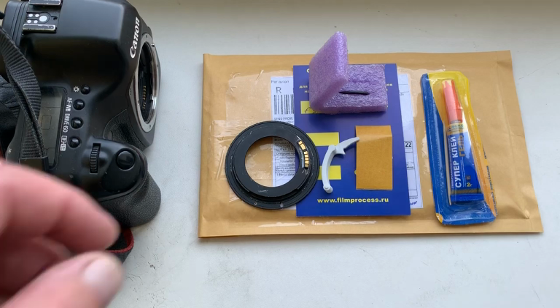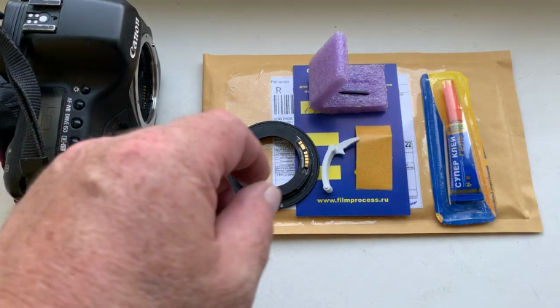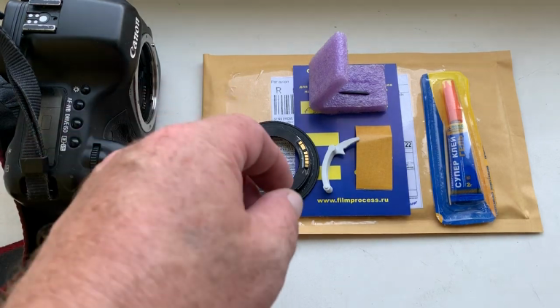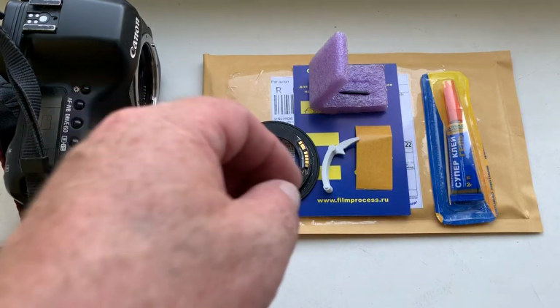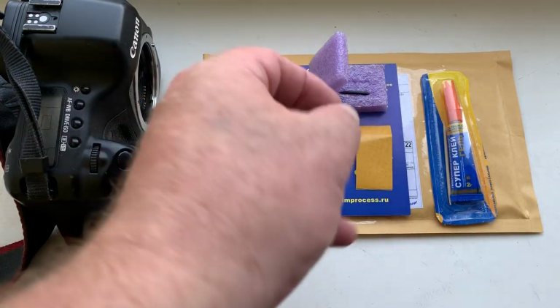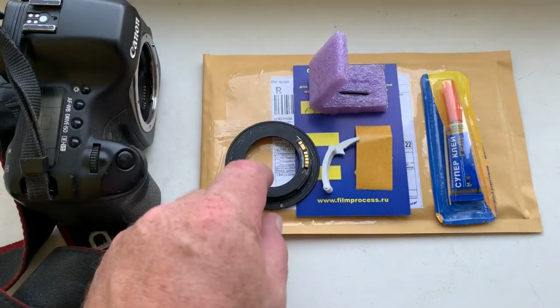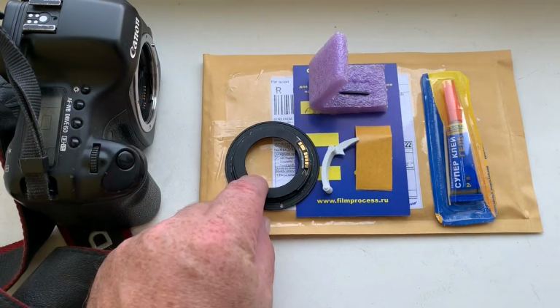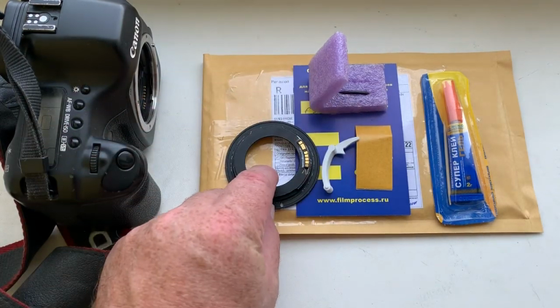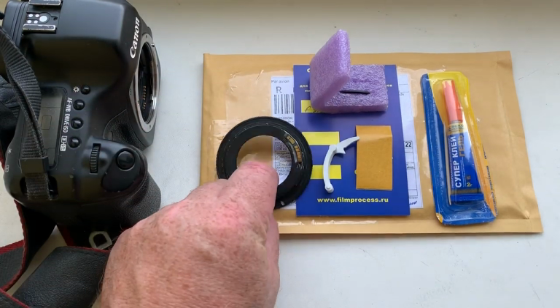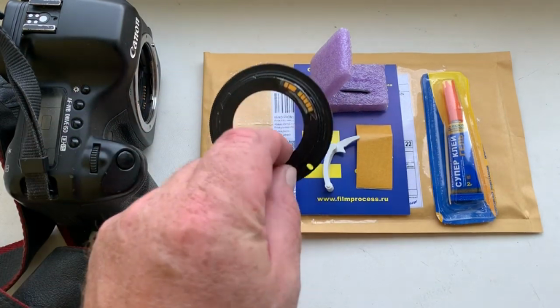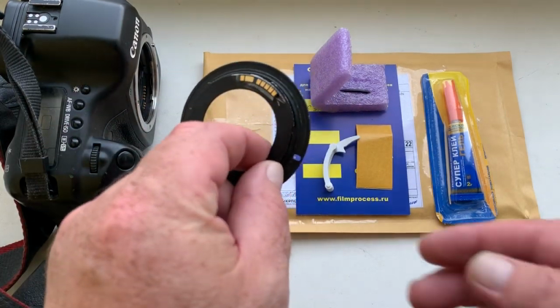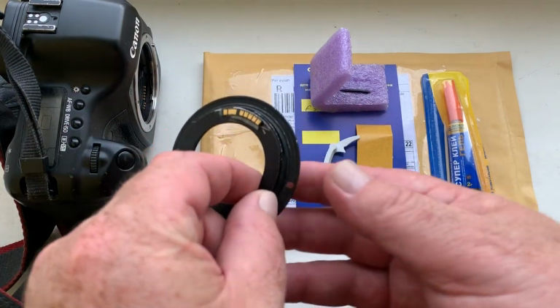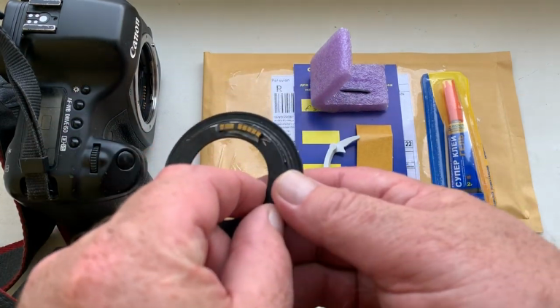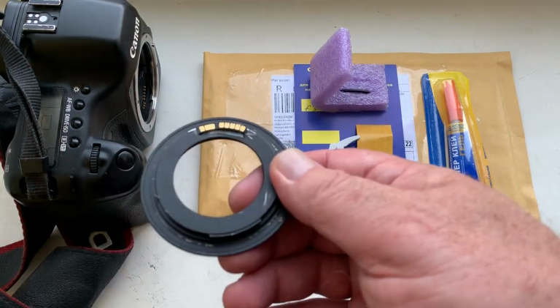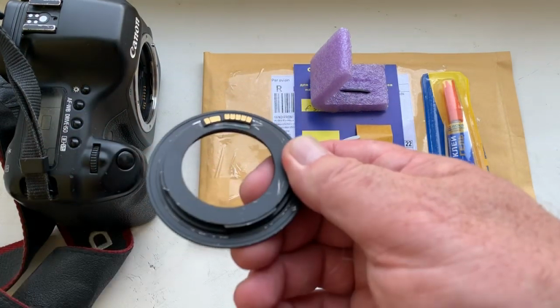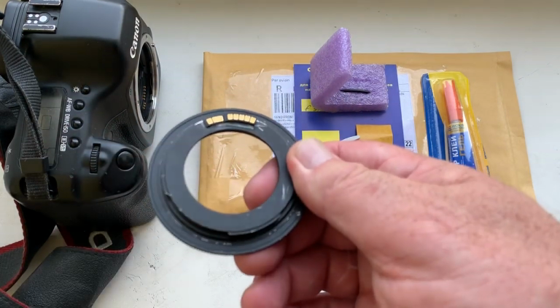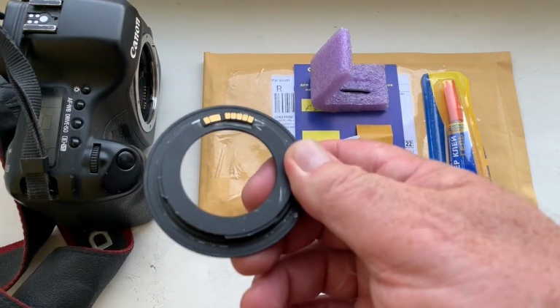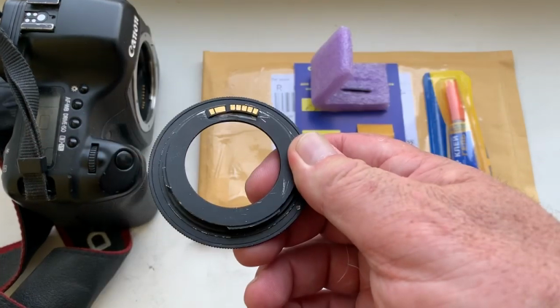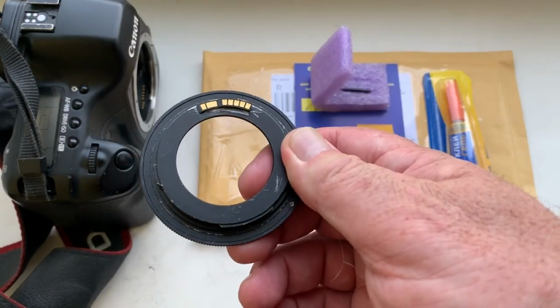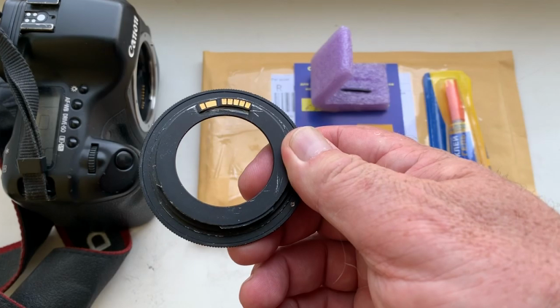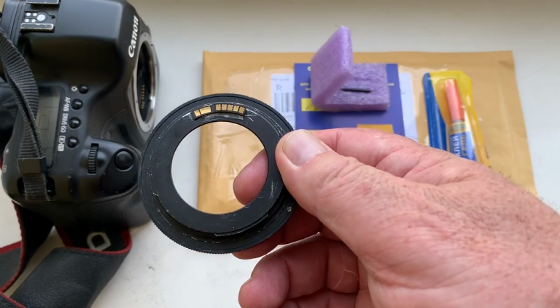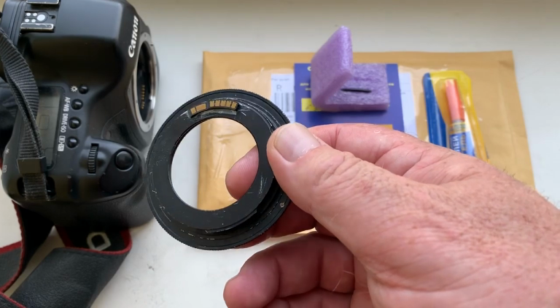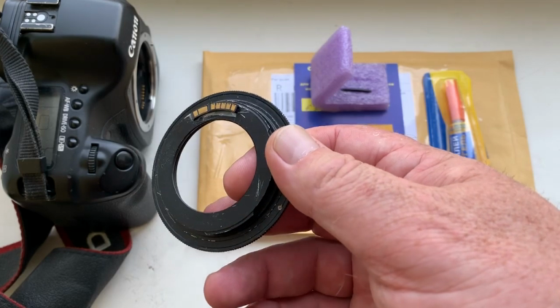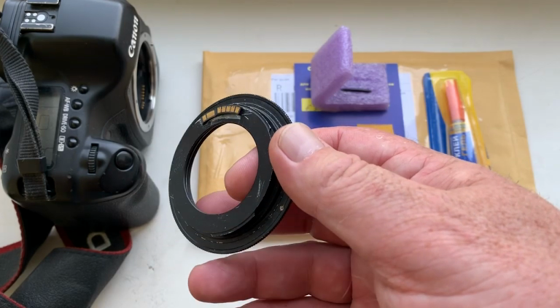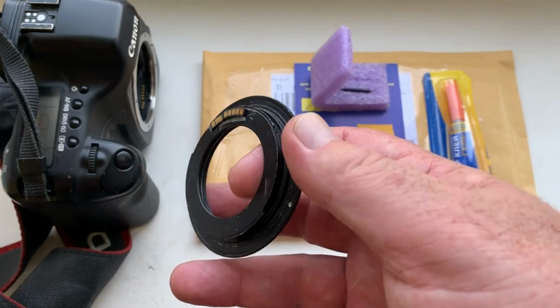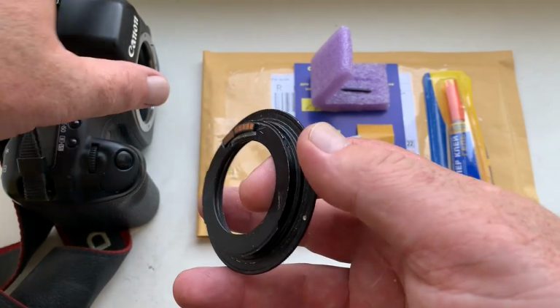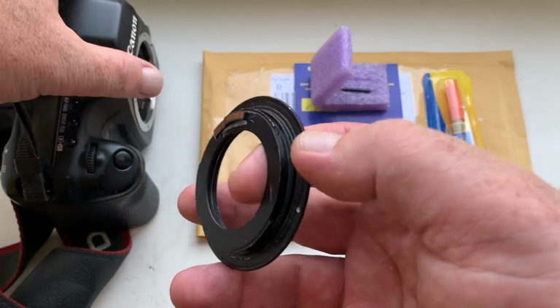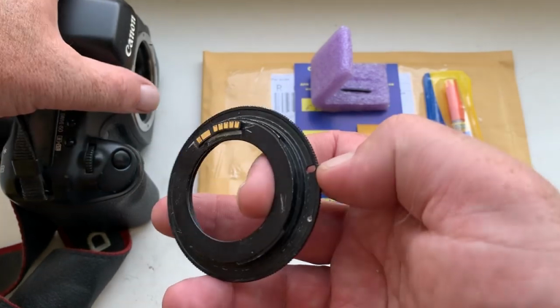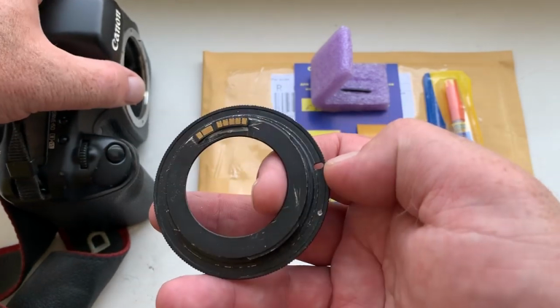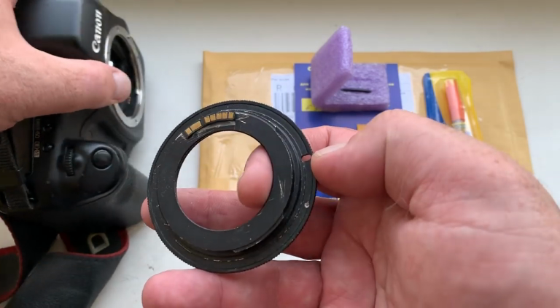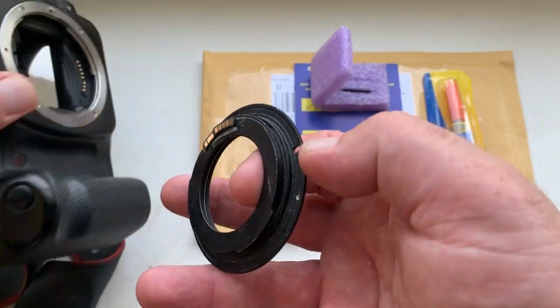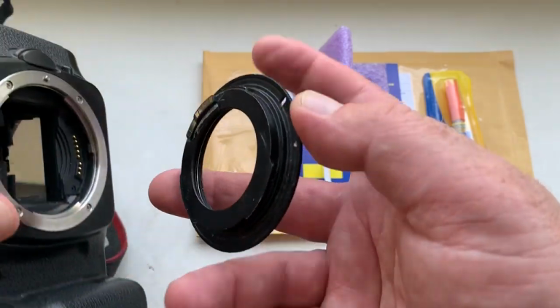Hello, Jason. This video is about your chip. Look, this is your chip on my testing adapter. Now I check it in my camera.